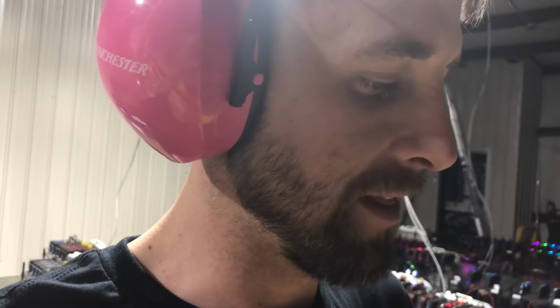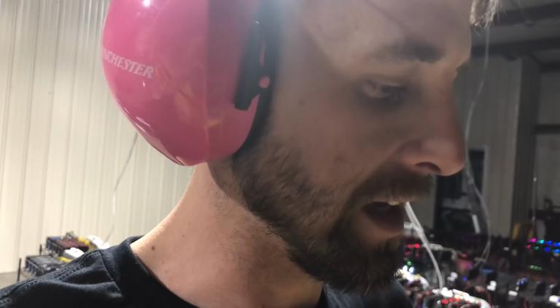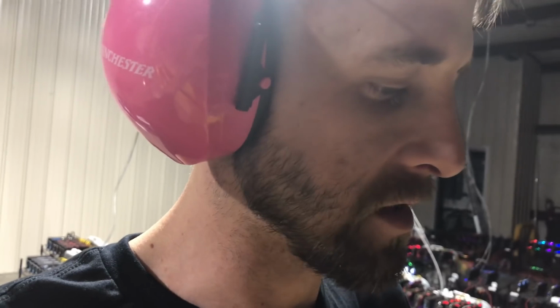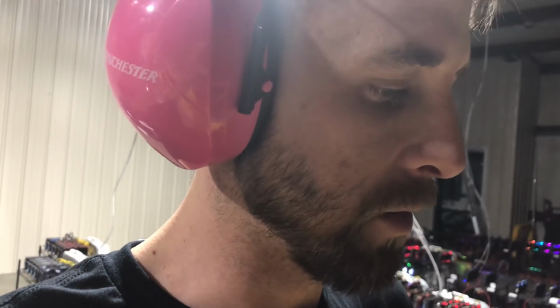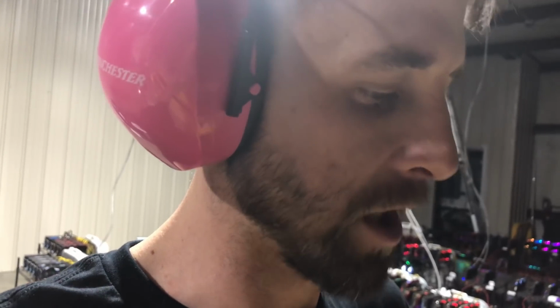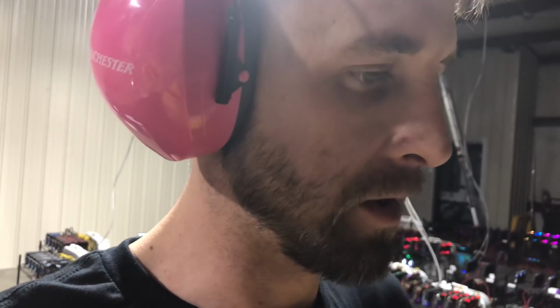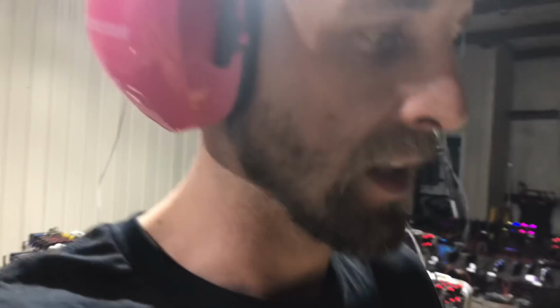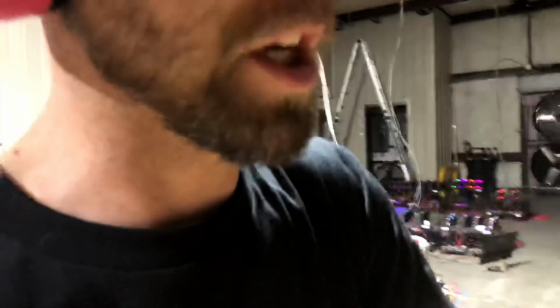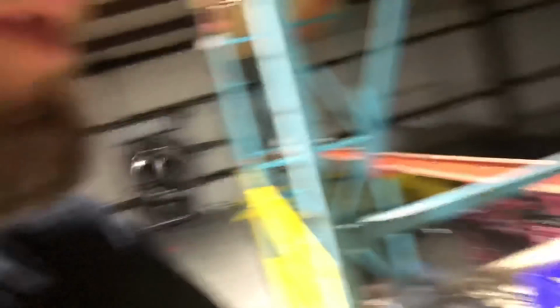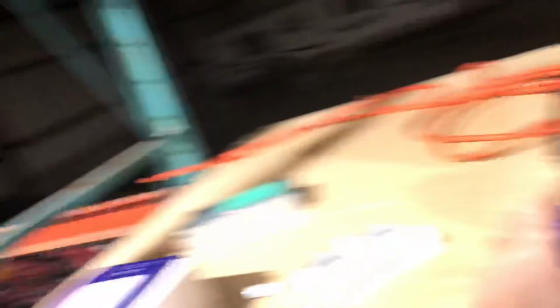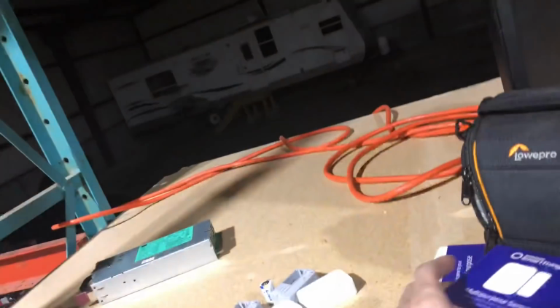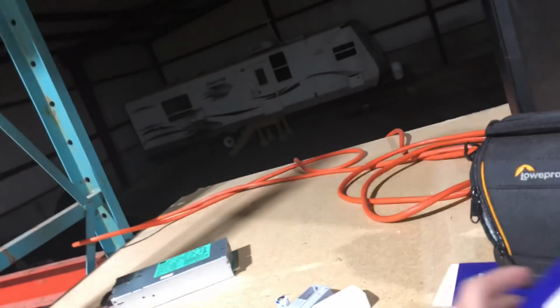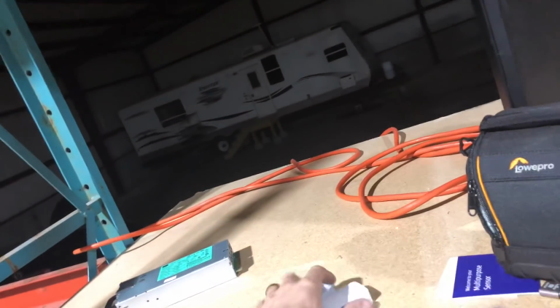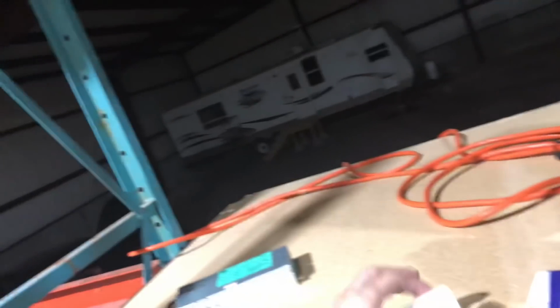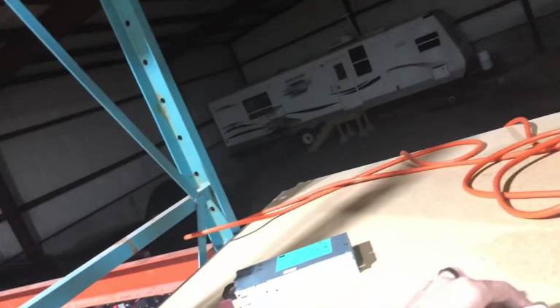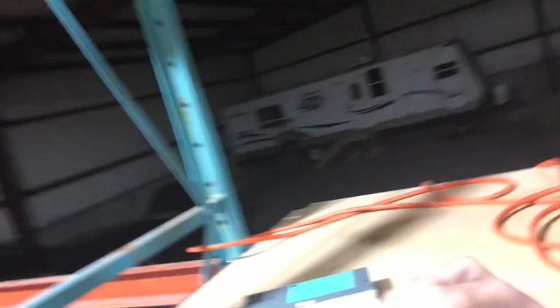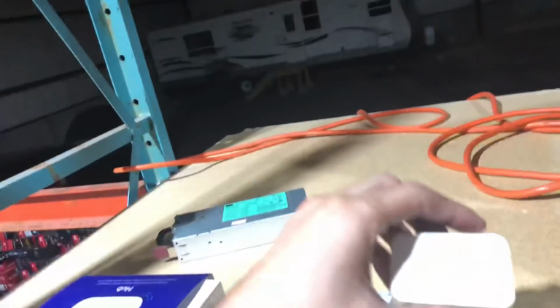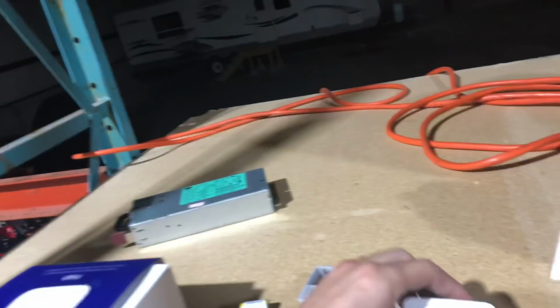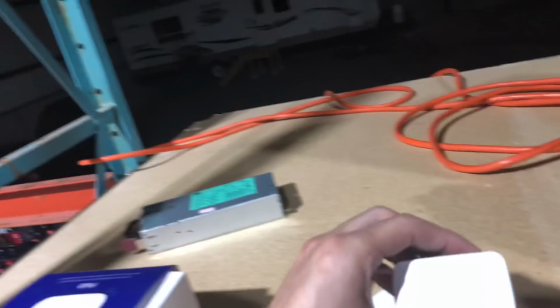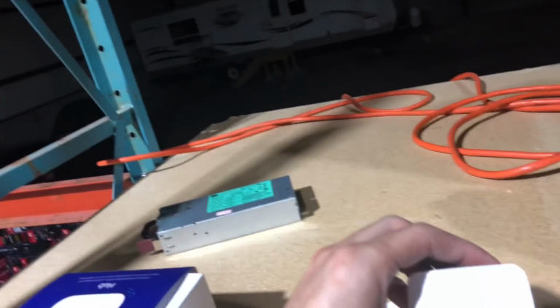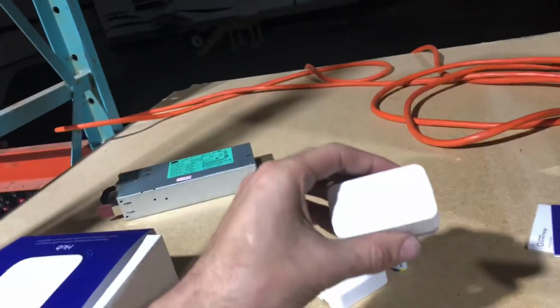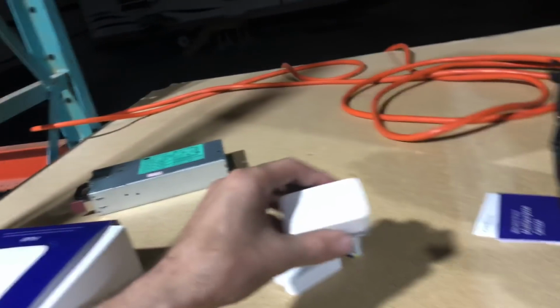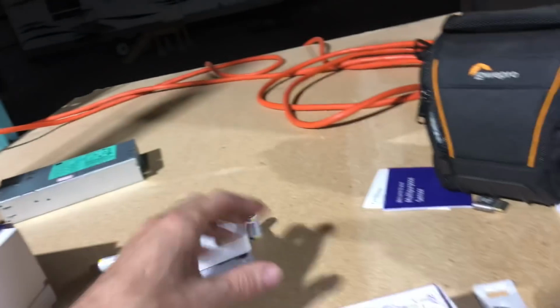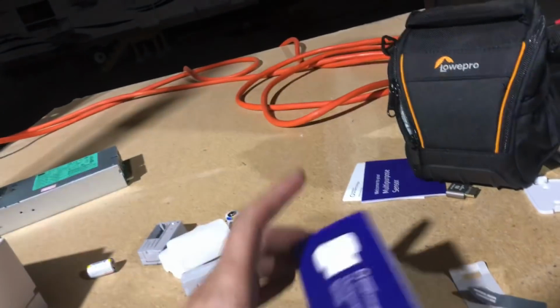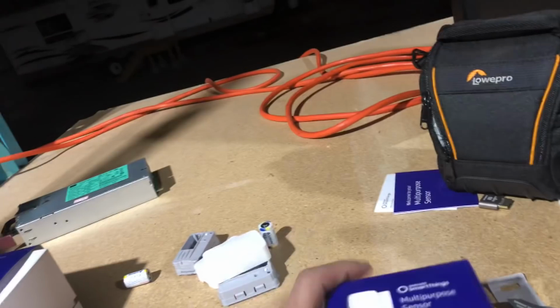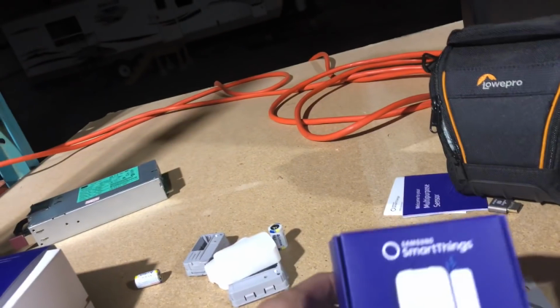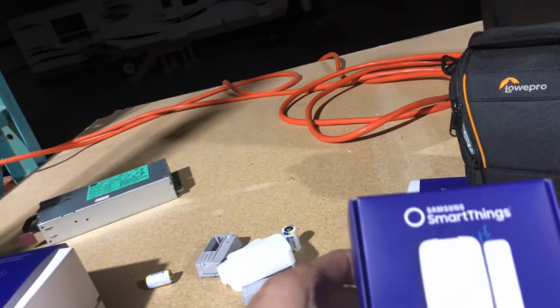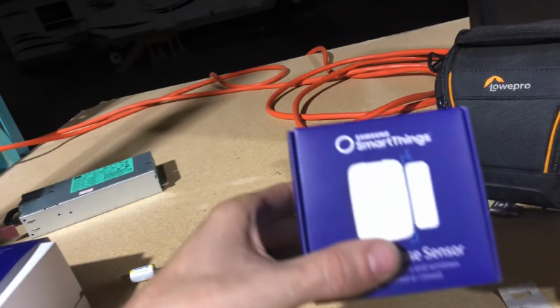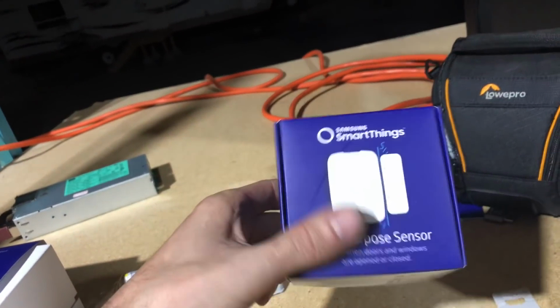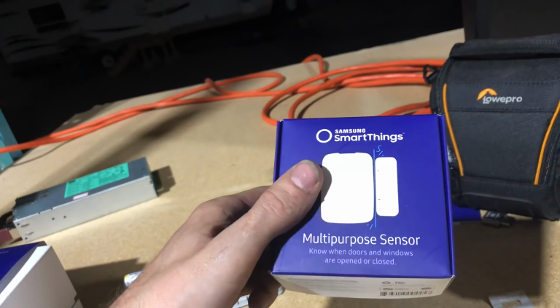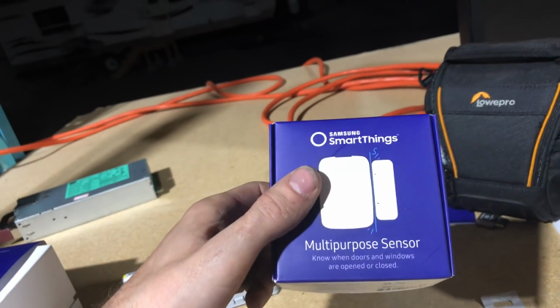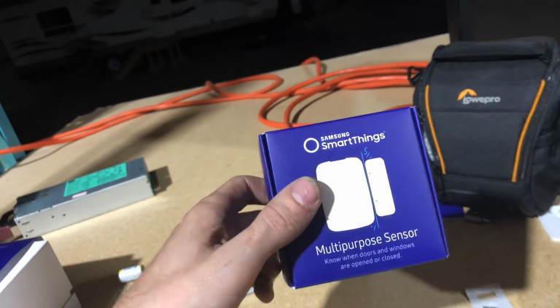That is remarkable, ladies and gentlemen. Do not use these little multi-sensors for moisture — they don't work. You've got to go with these multi-purpose ones. You've got to go with them.